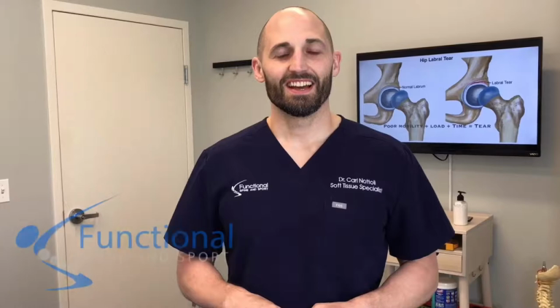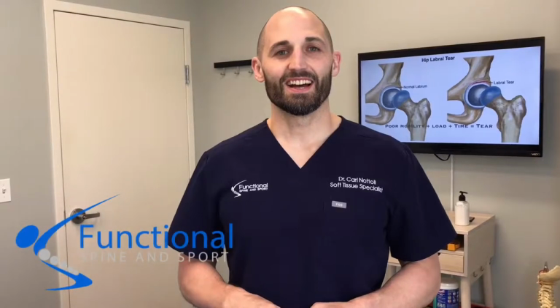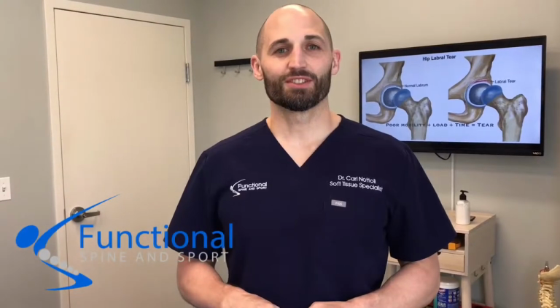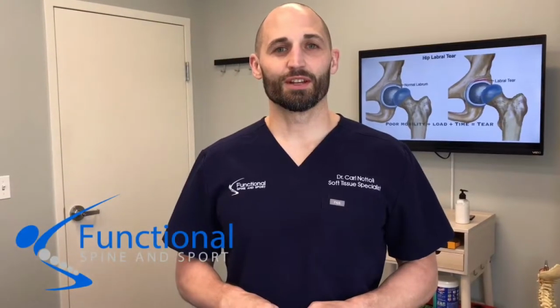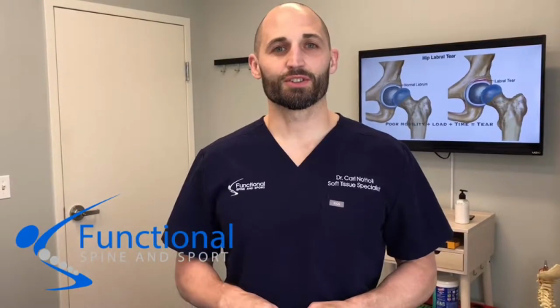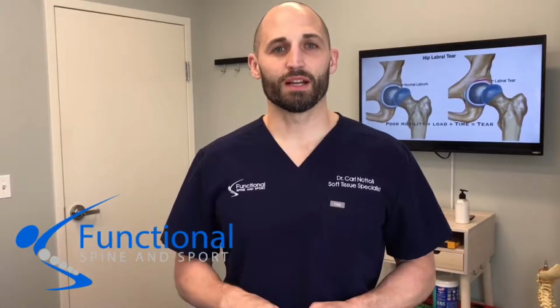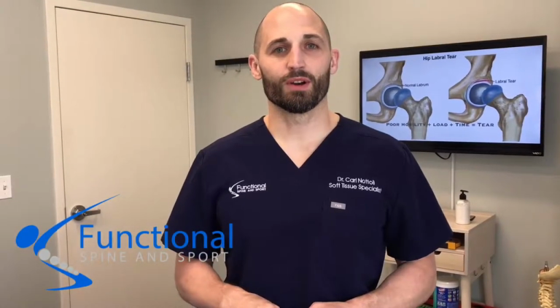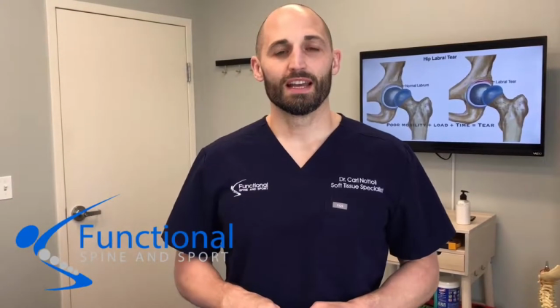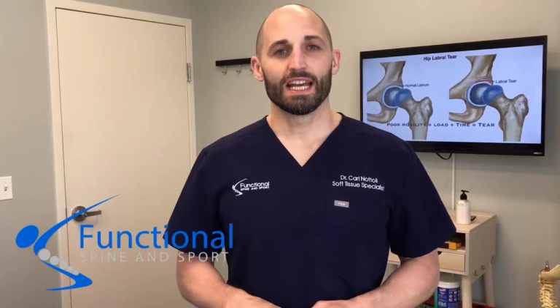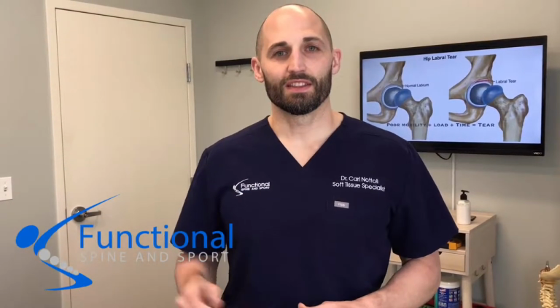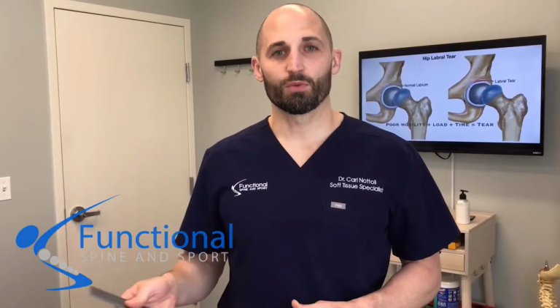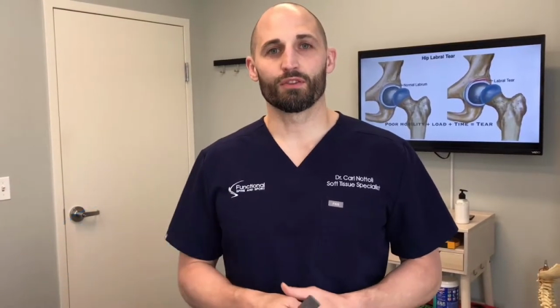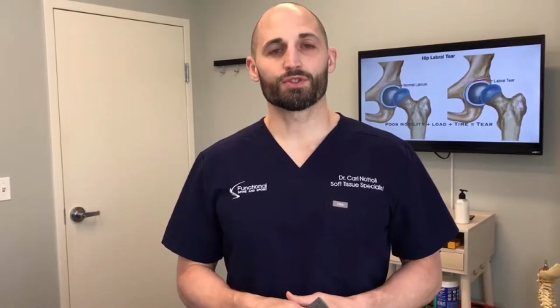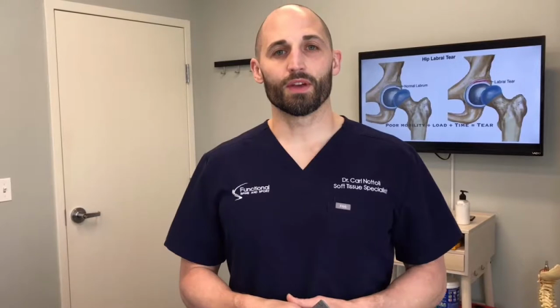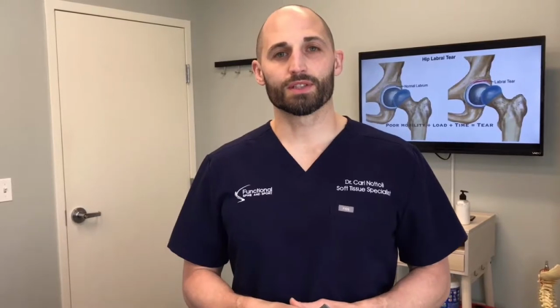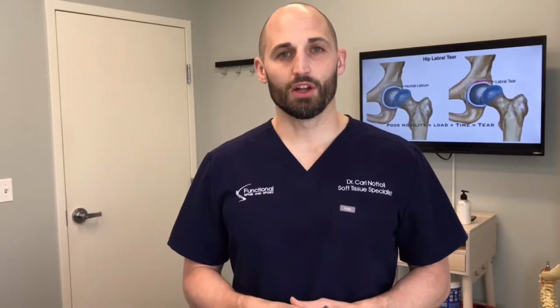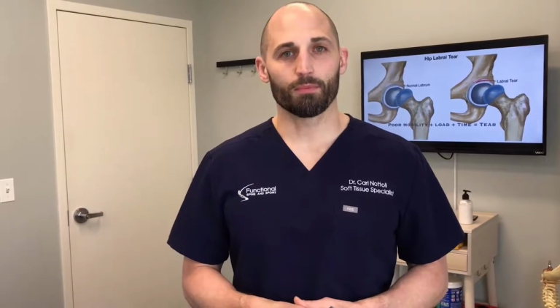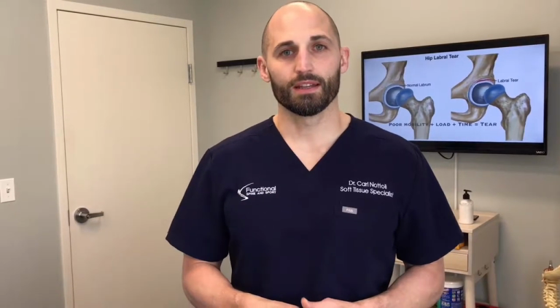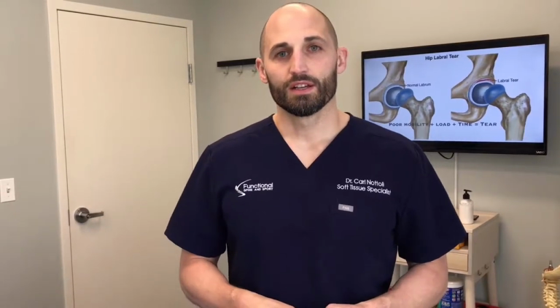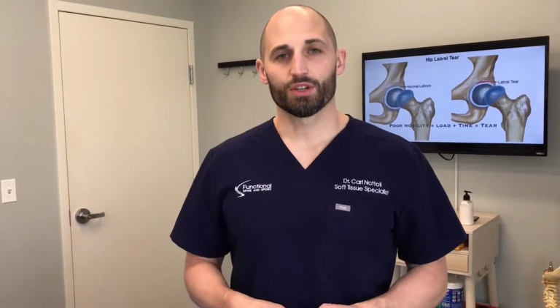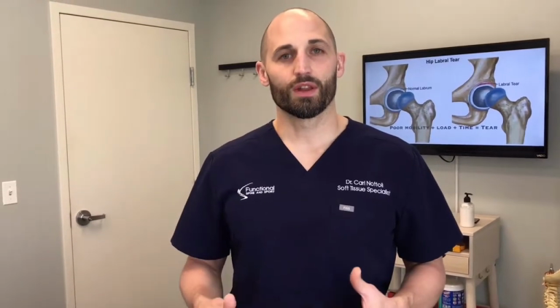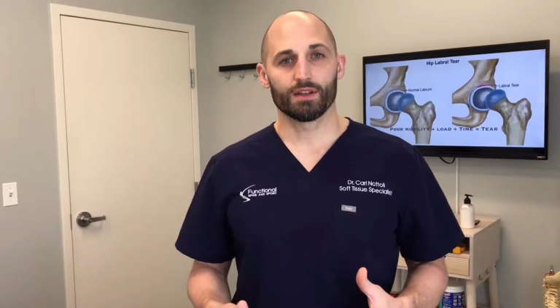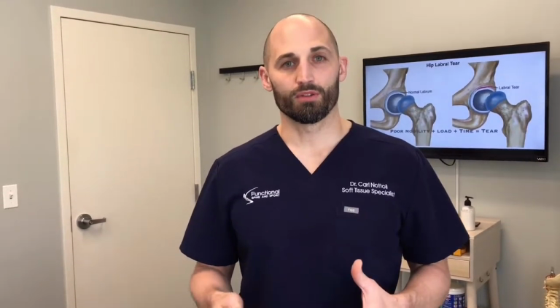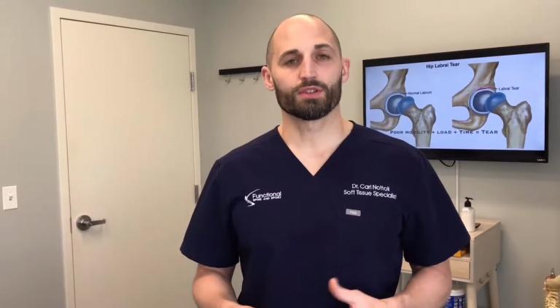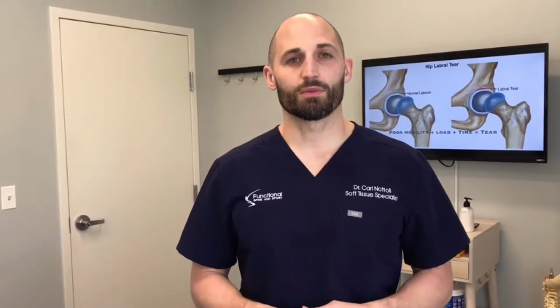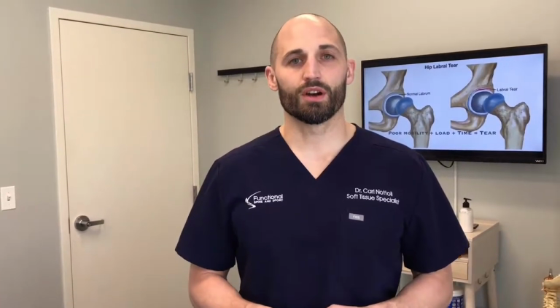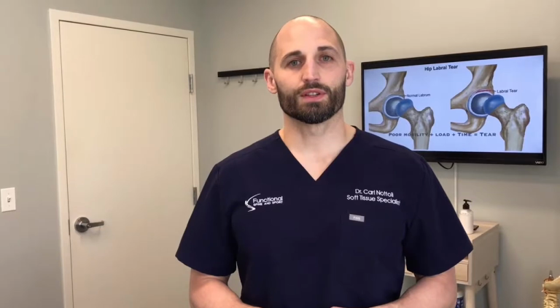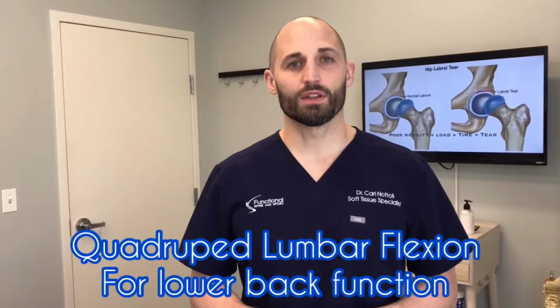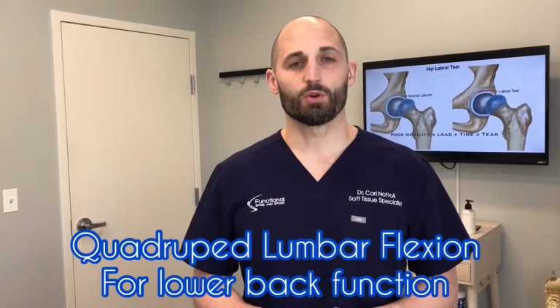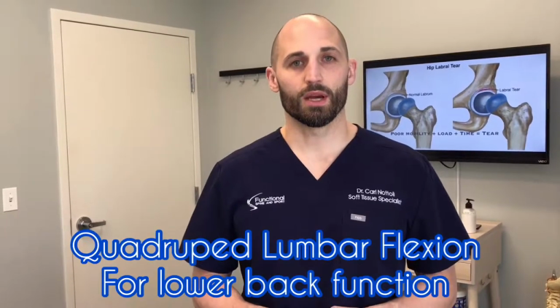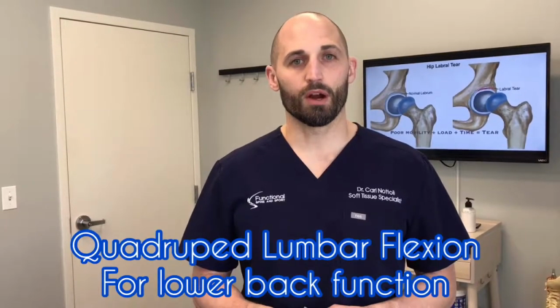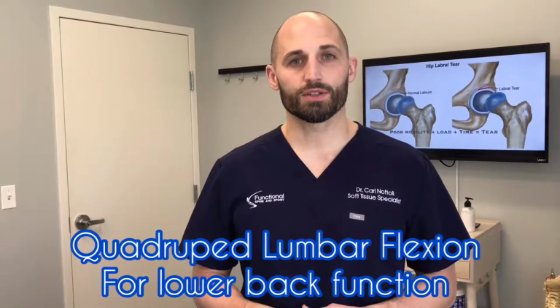Hi, I'm Dr. Natoli of Functional Spine and Sport, and this is one of our first treatment videos on low back pain. We're going to show you one of the important functional tests that we use in our office called the quadruped lumbar flexion.